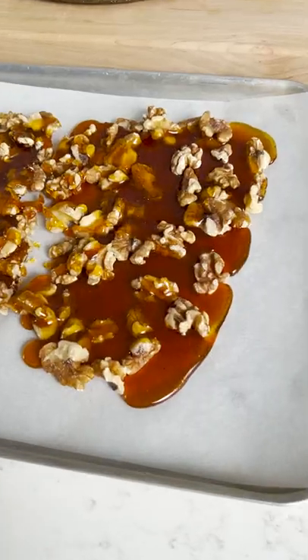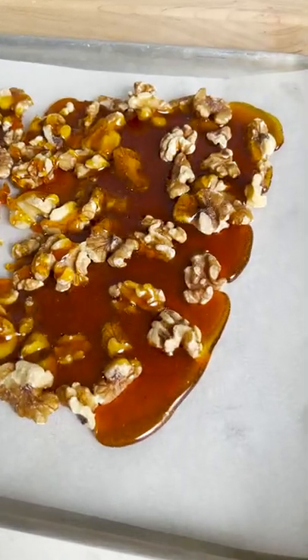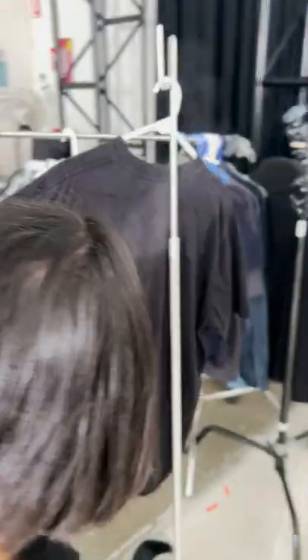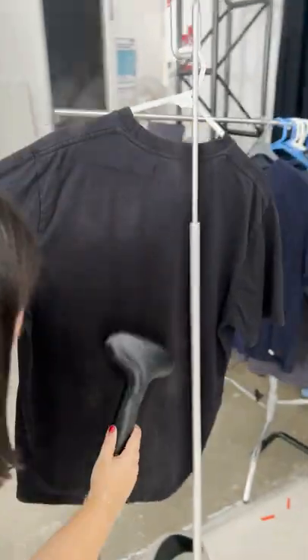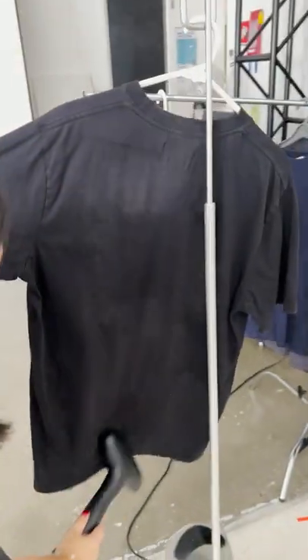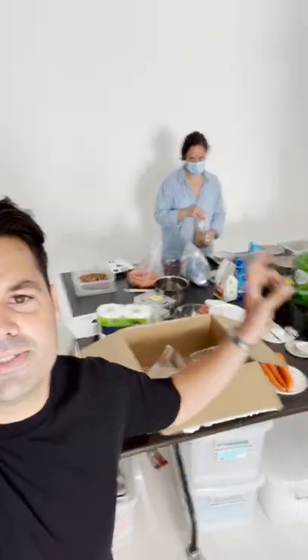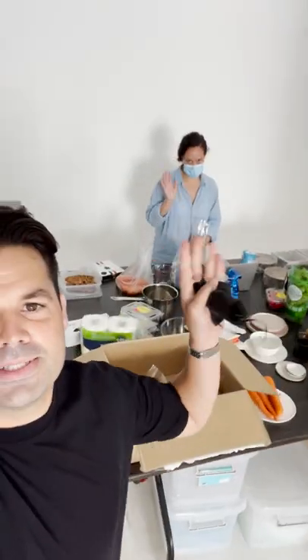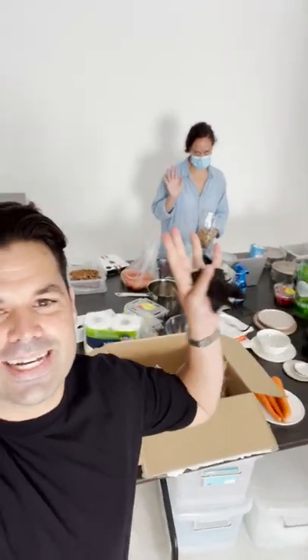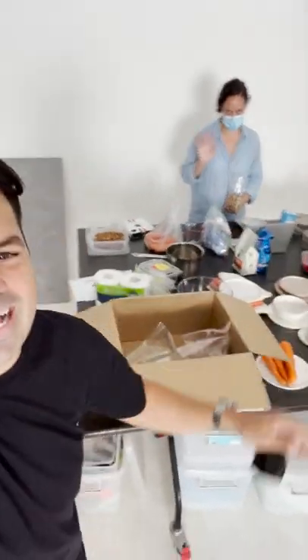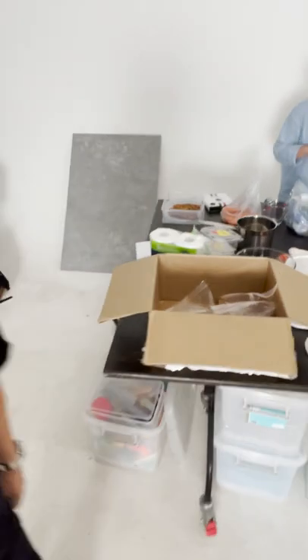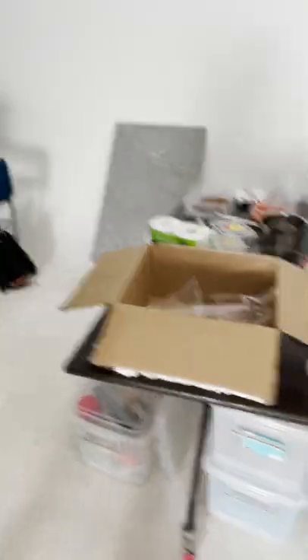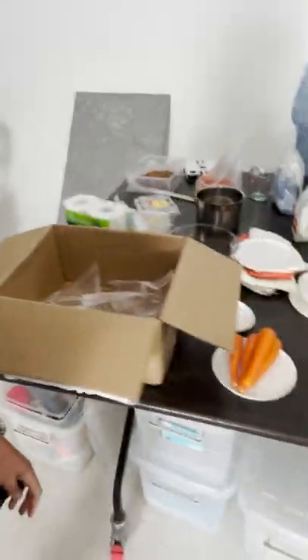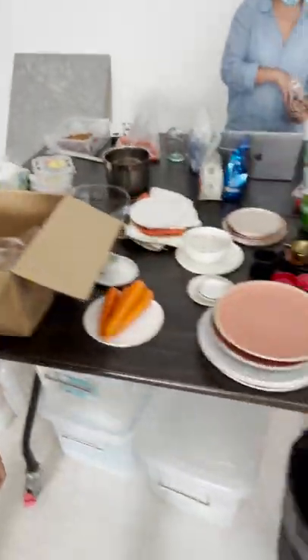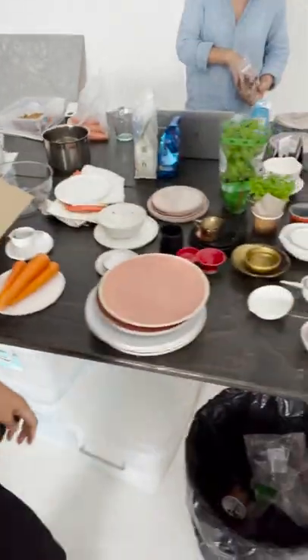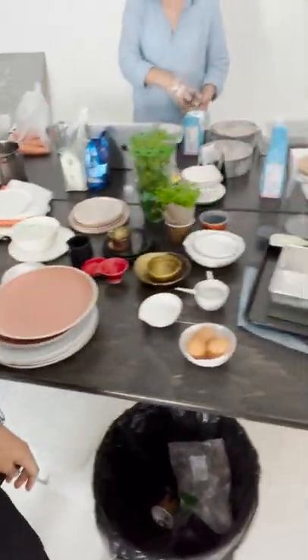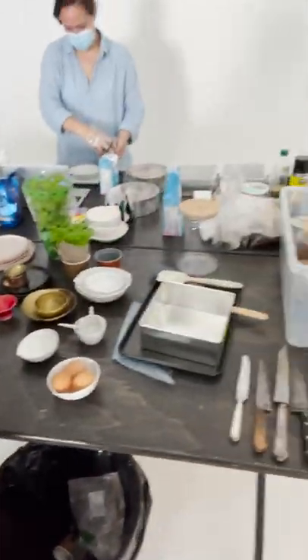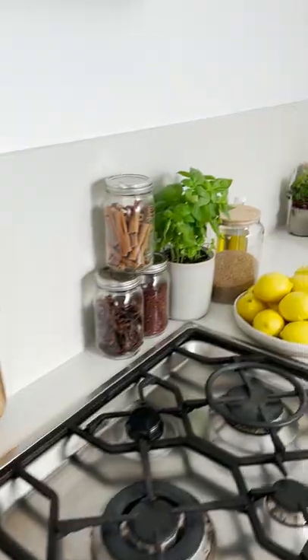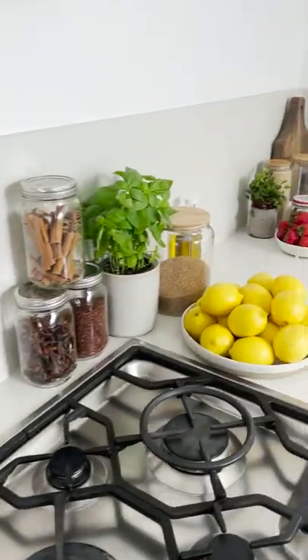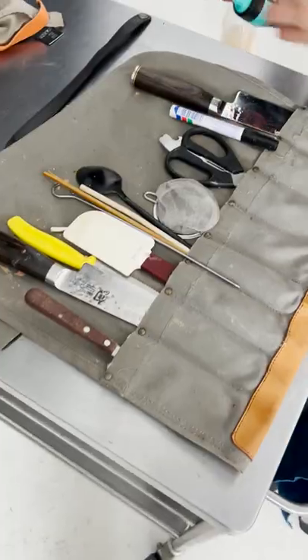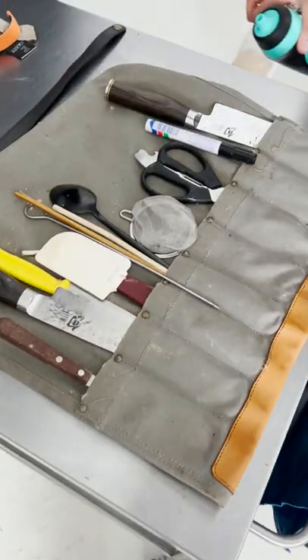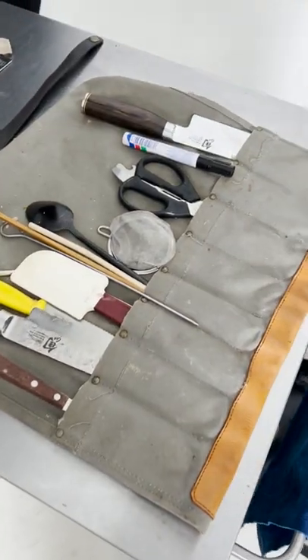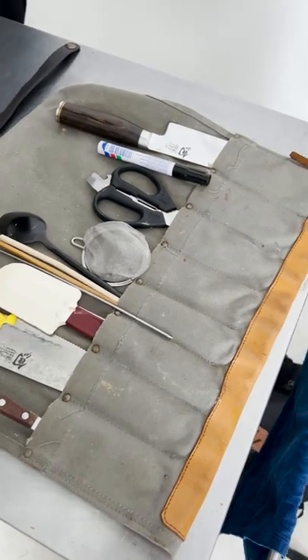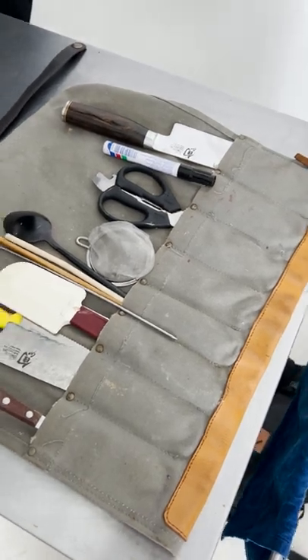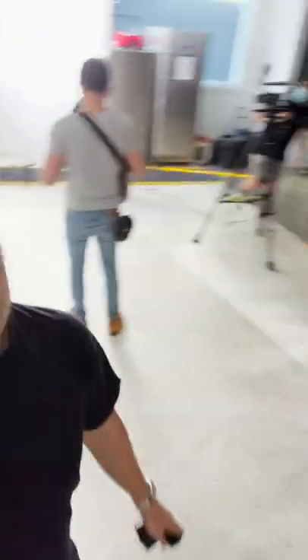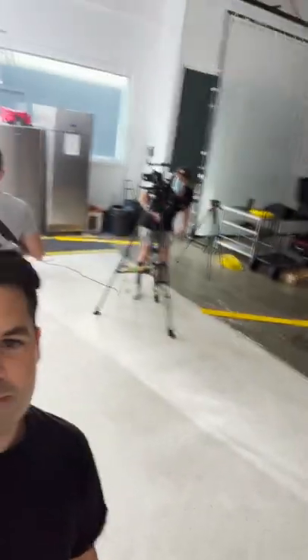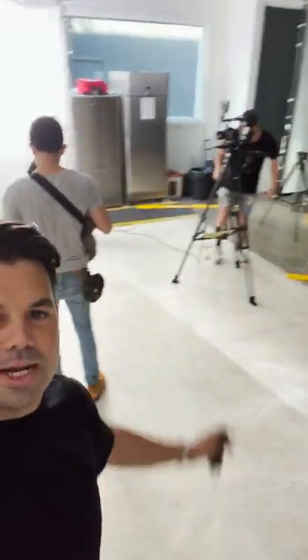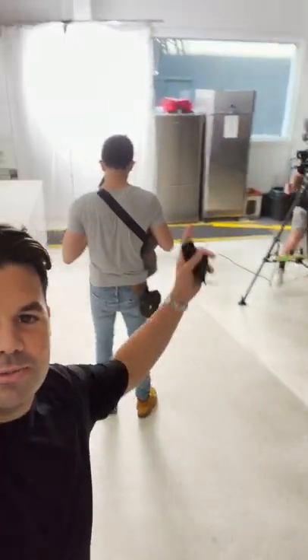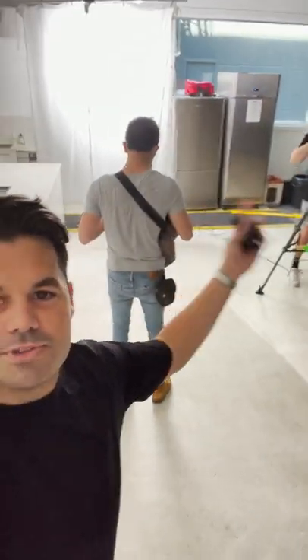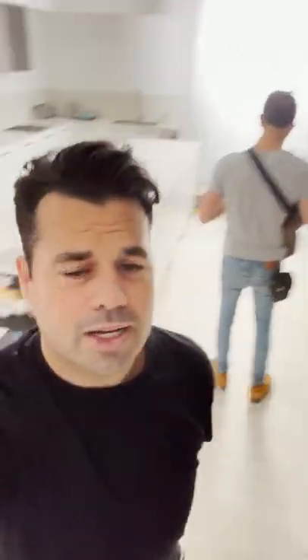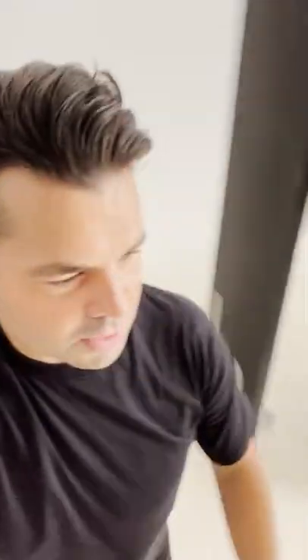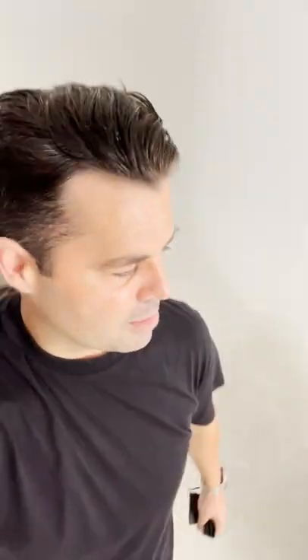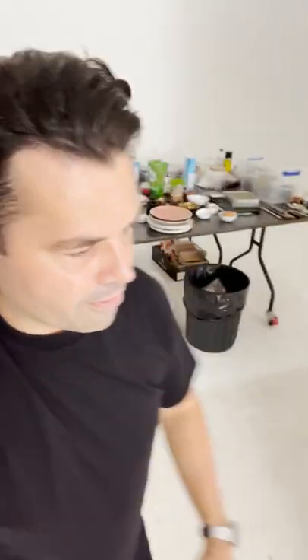I've got Brisa over here — Brisa wave. She's organizing all the amazing props and everything for the shoot. Got the brilliant production team who are obviously working. I'm not working, I'm just walking around.